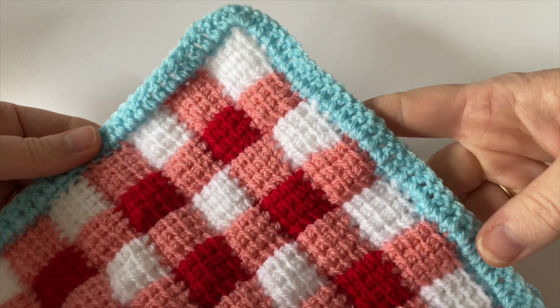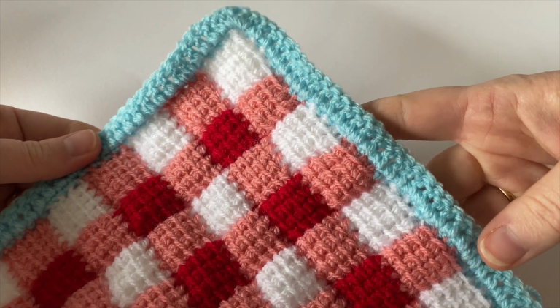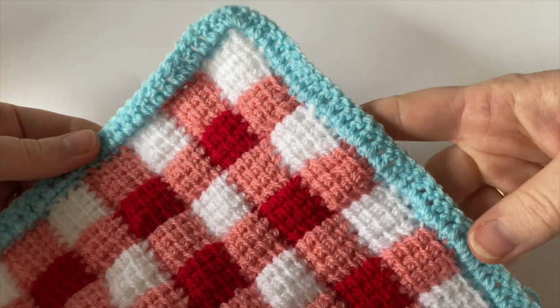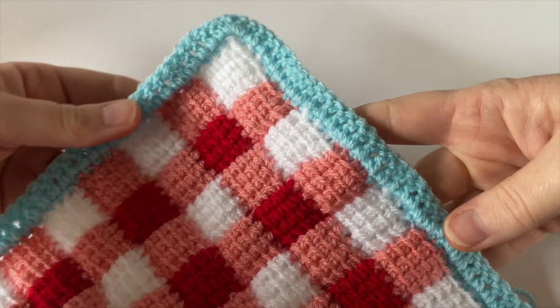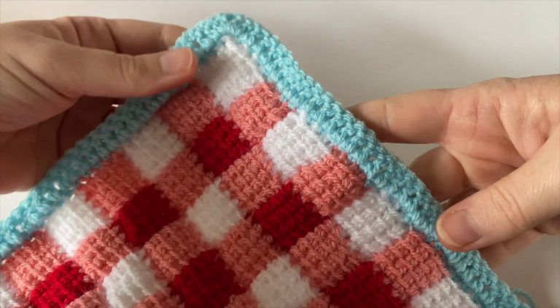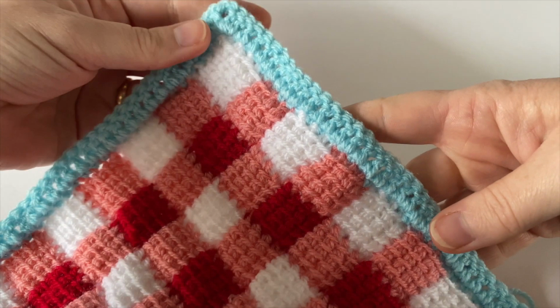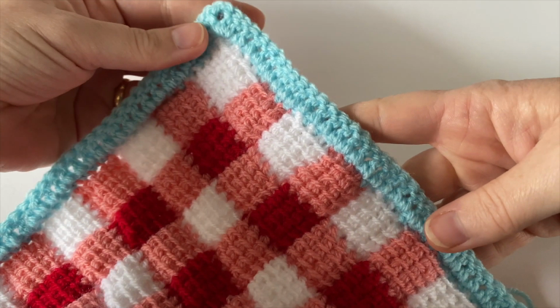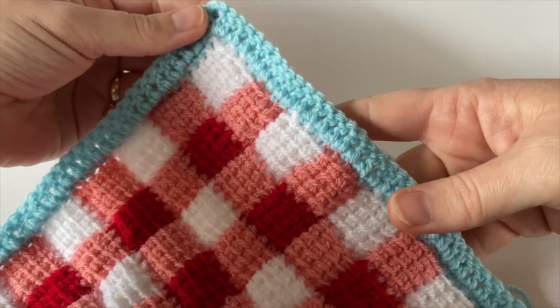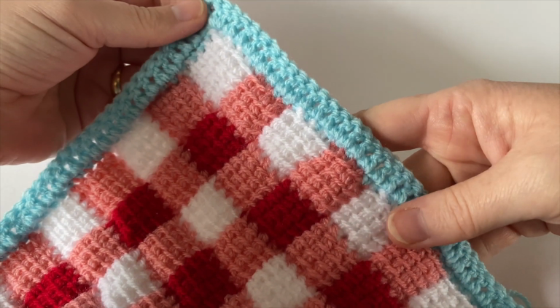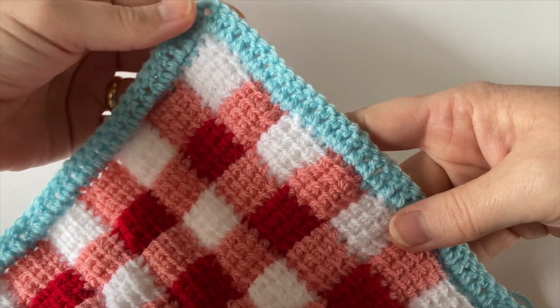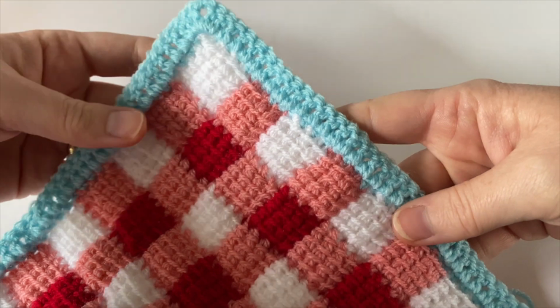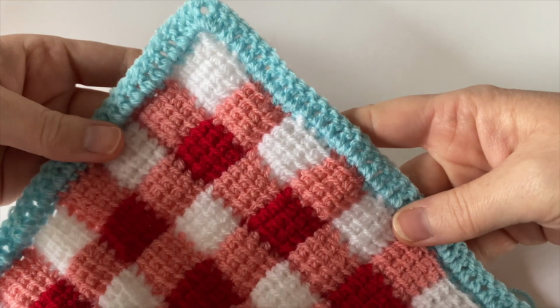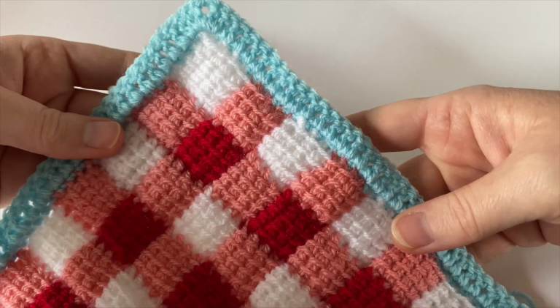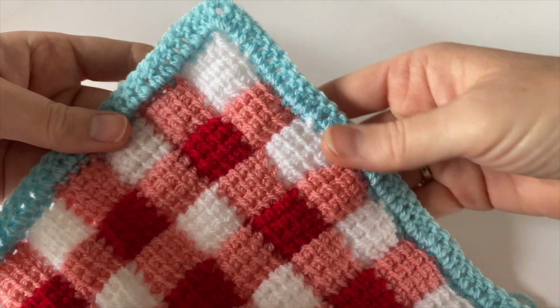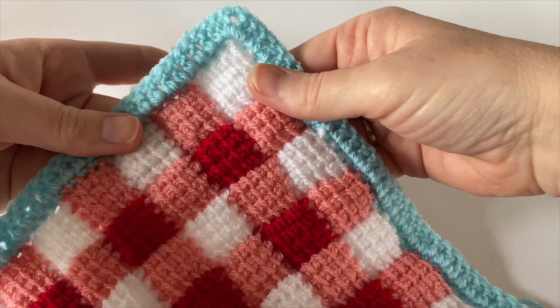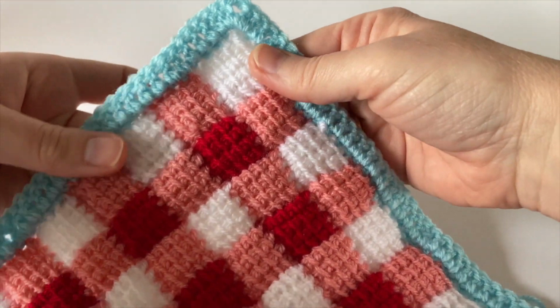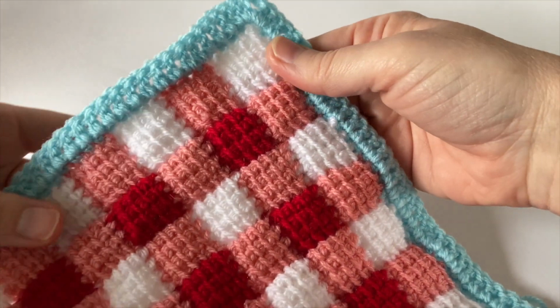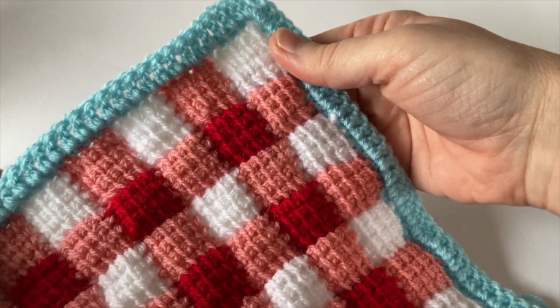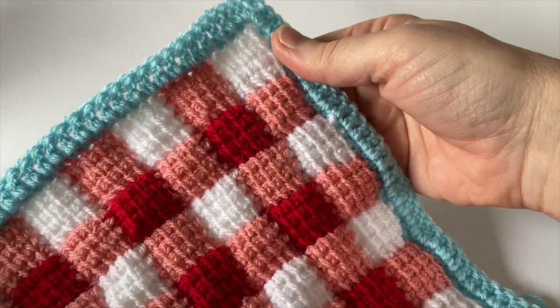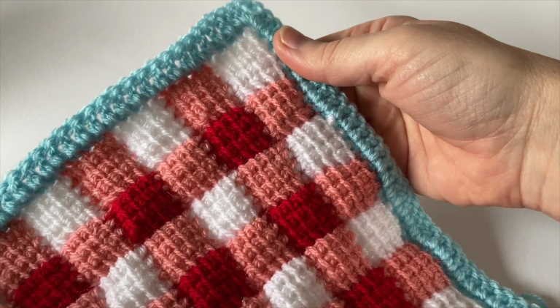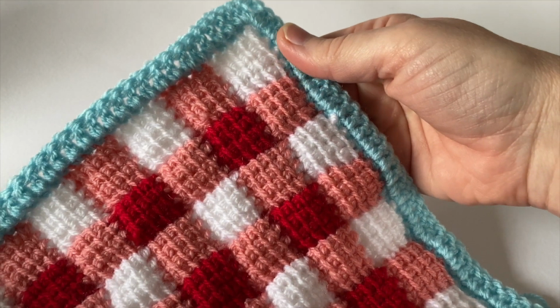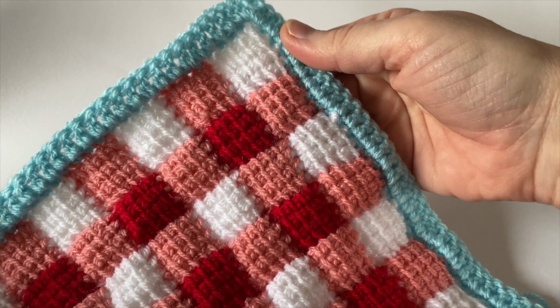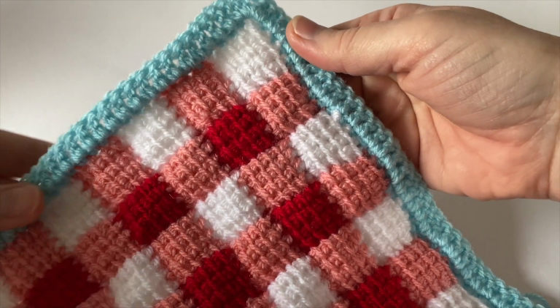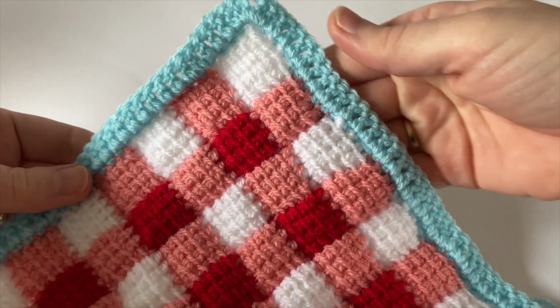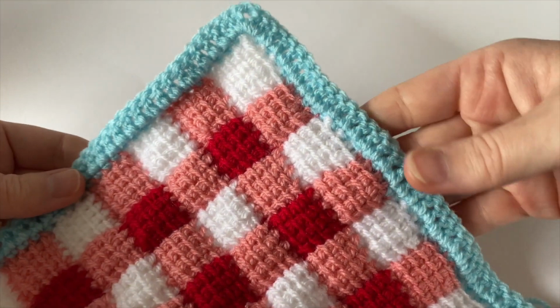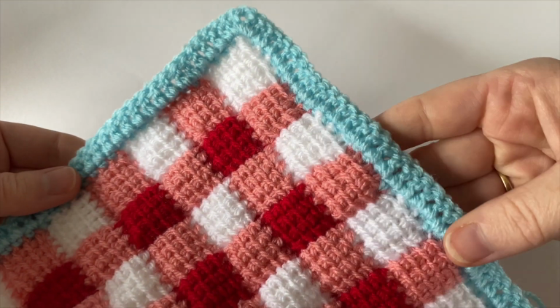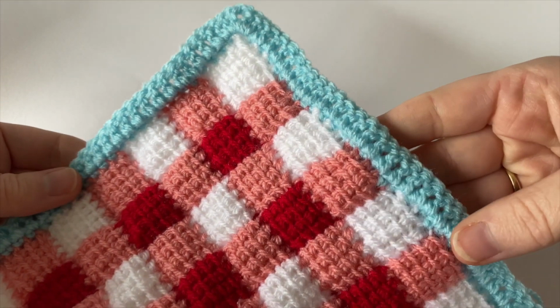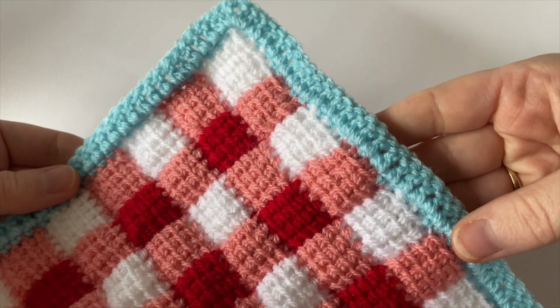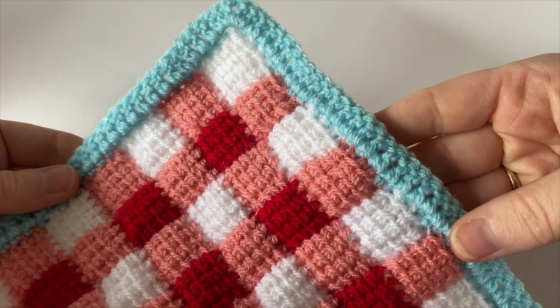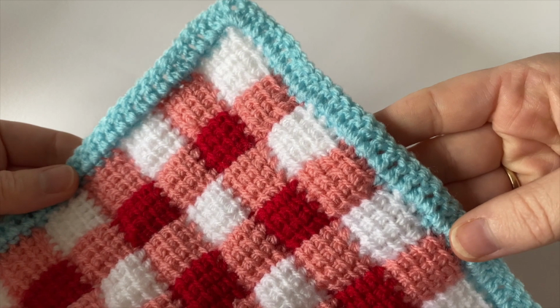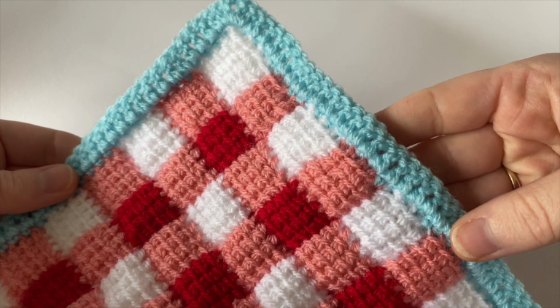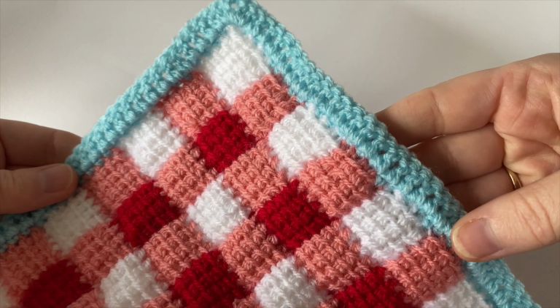That was a simple tutorial for two very simple rounds on our Picnic on the Beach blanket. Hope you found it helpful. Thanks for watching.